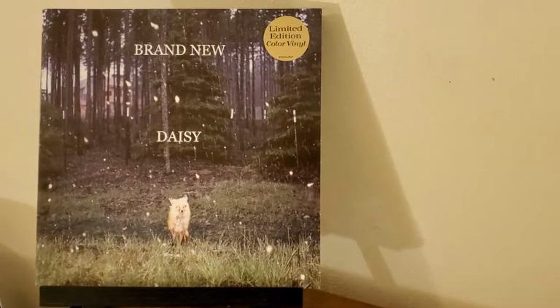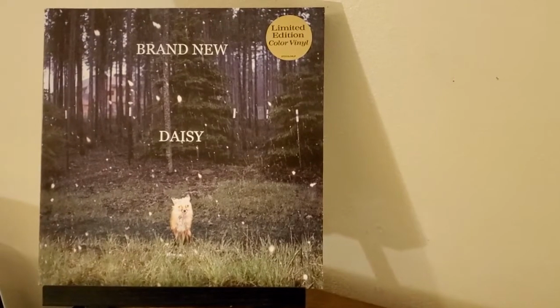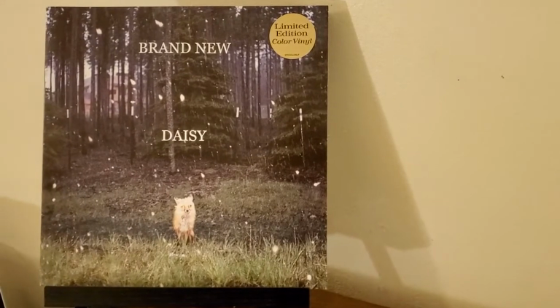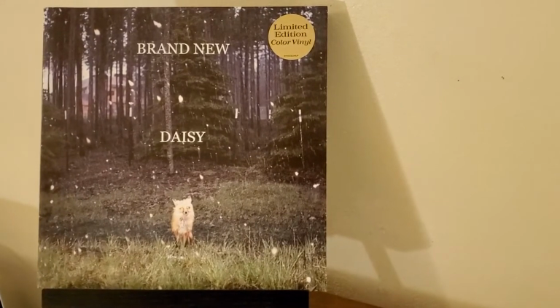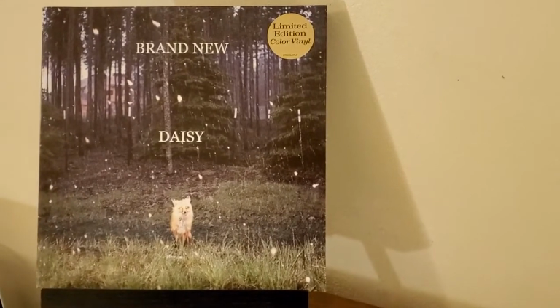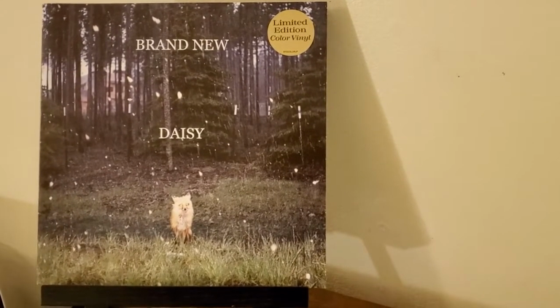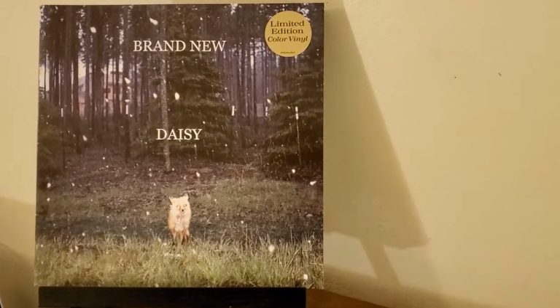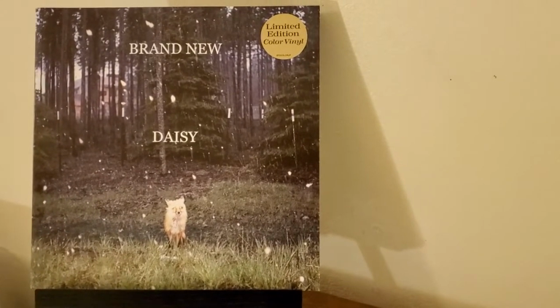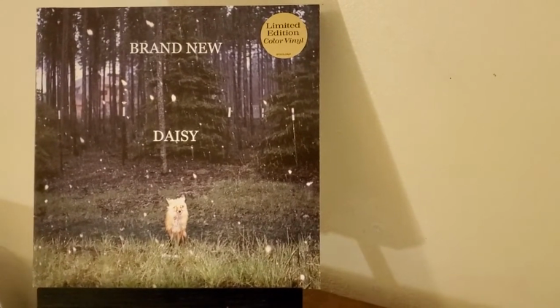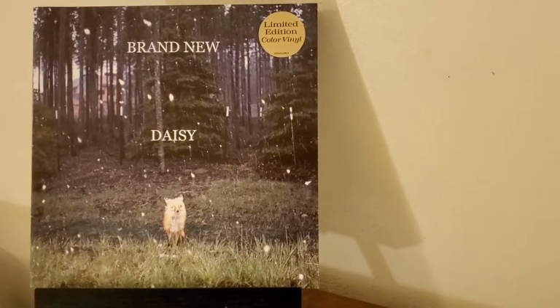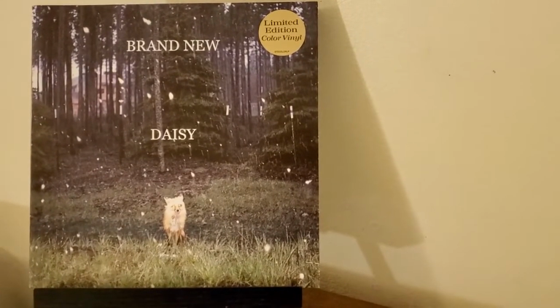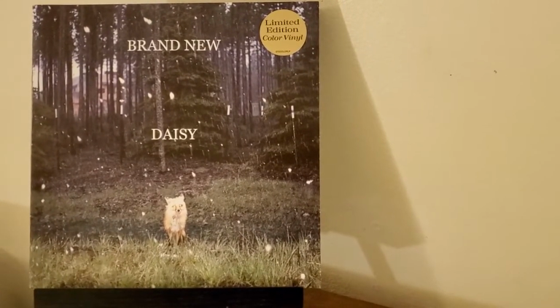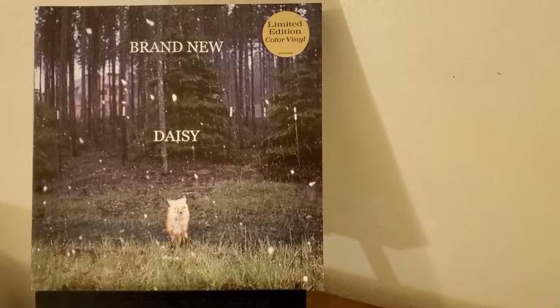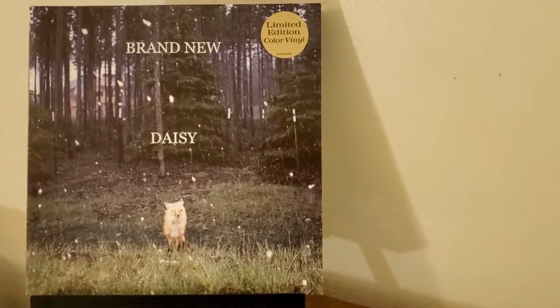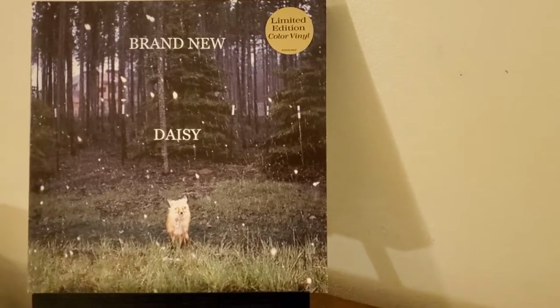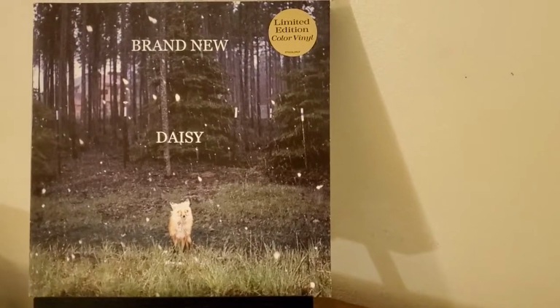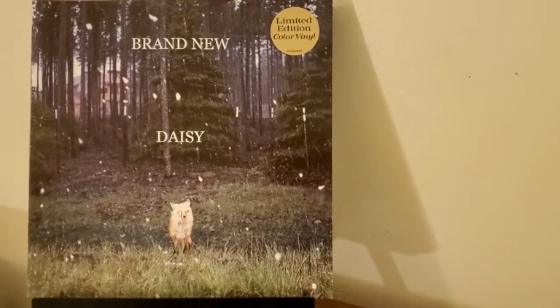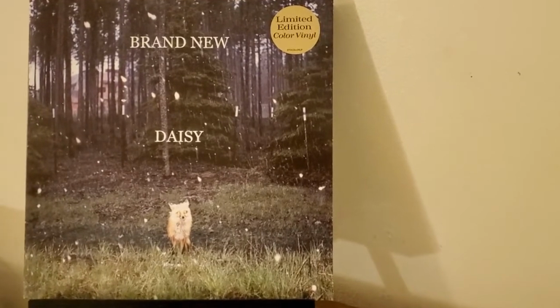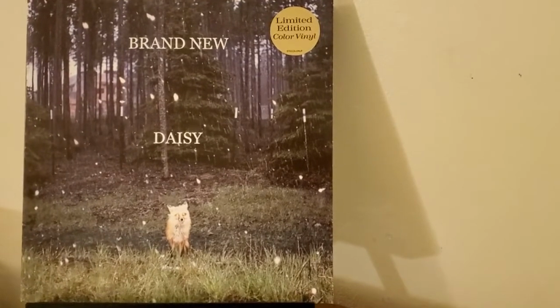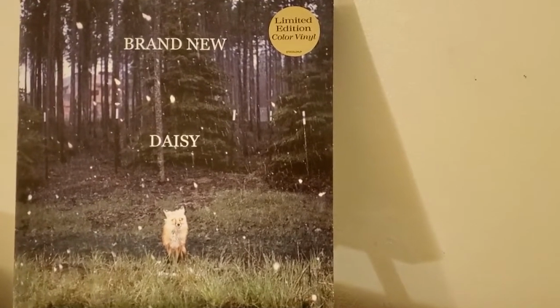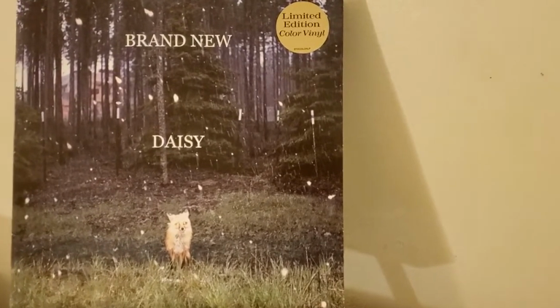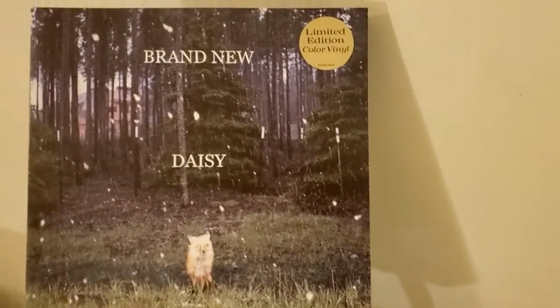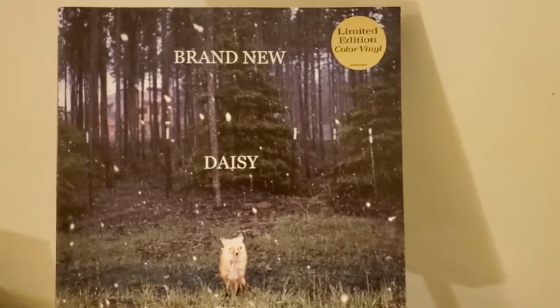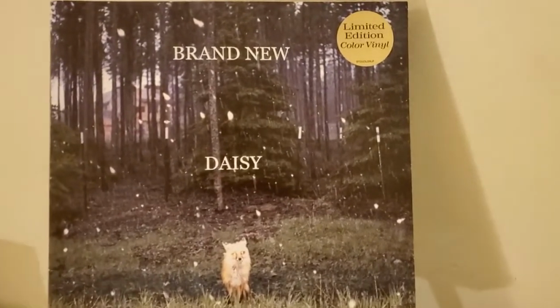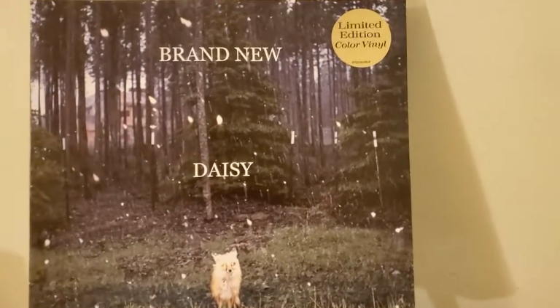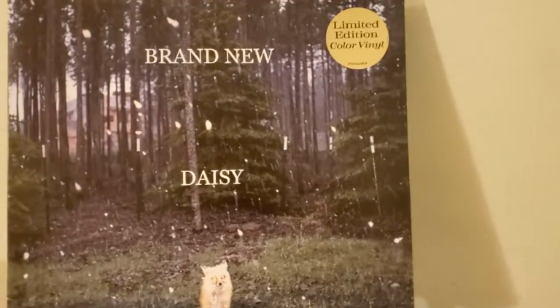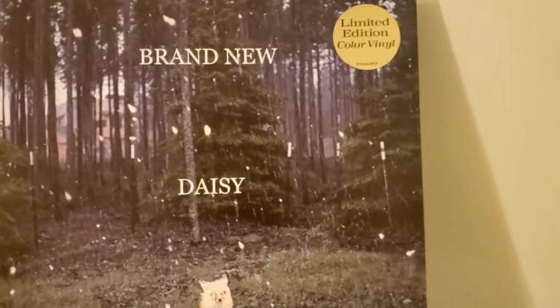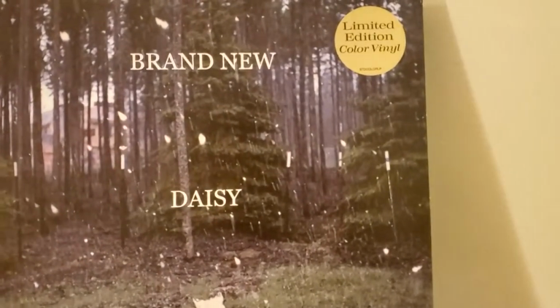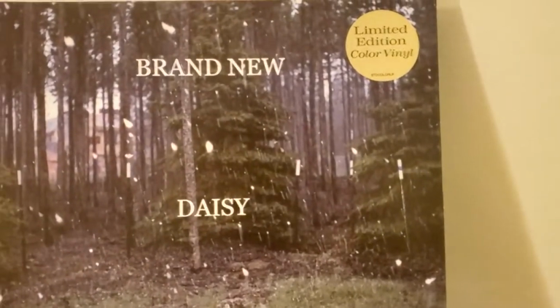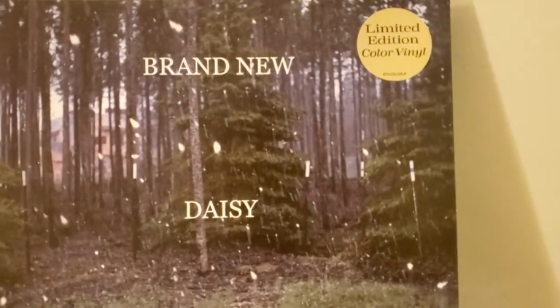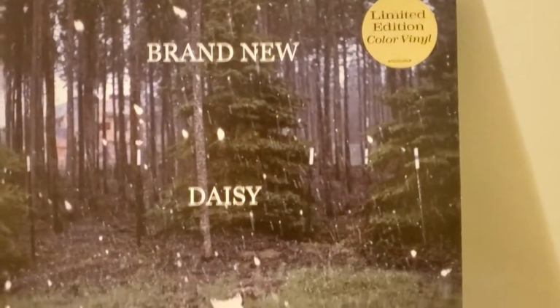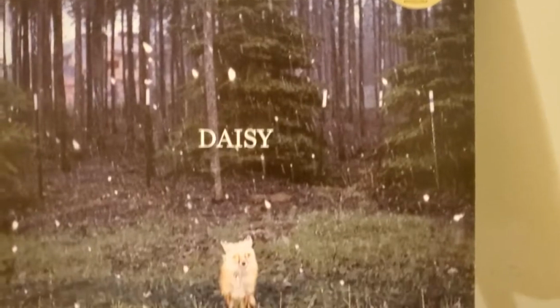Hey everybody, this is Clayton back with another three-minute vinyl review, and today I have with me the fourth album by Brand New, Daisy.